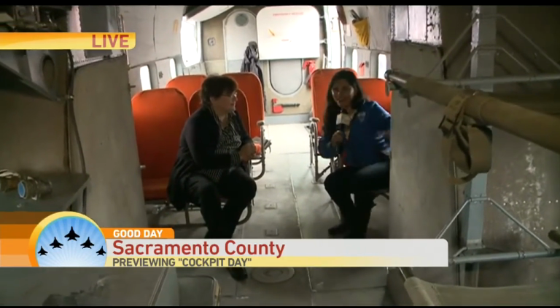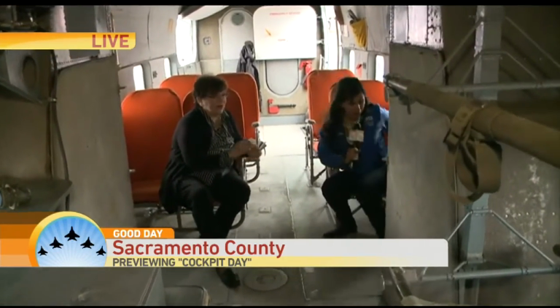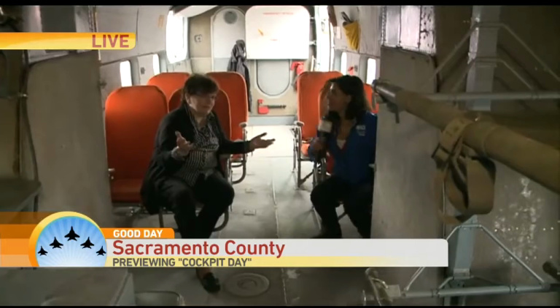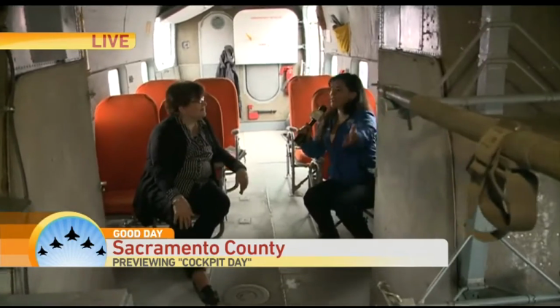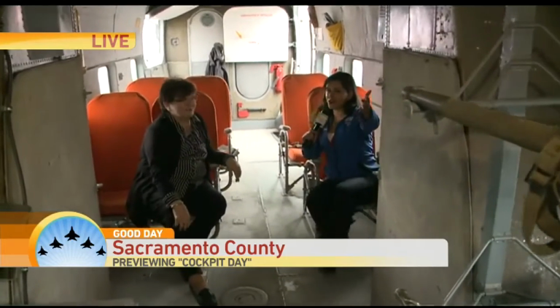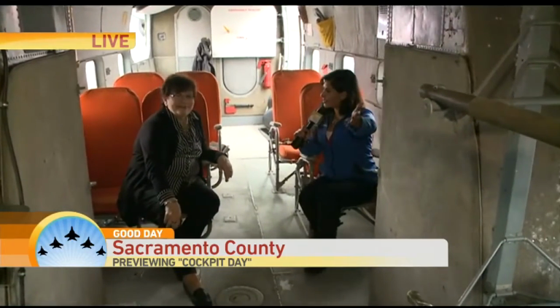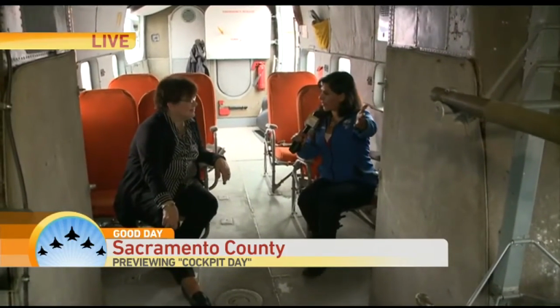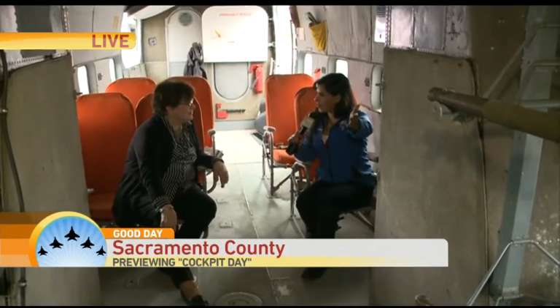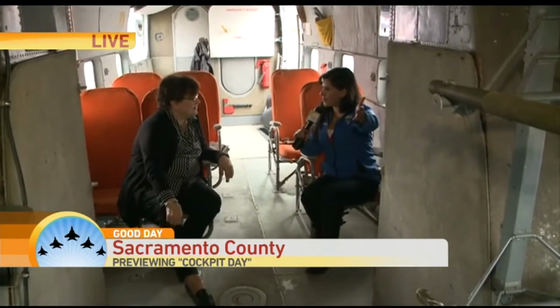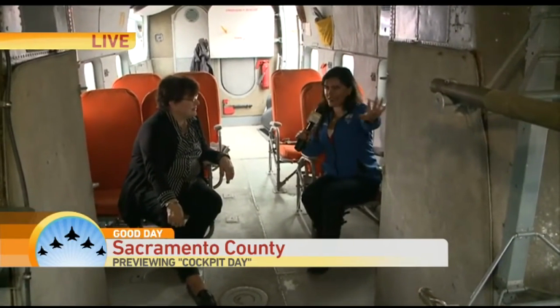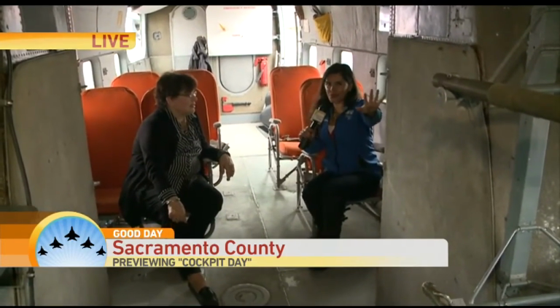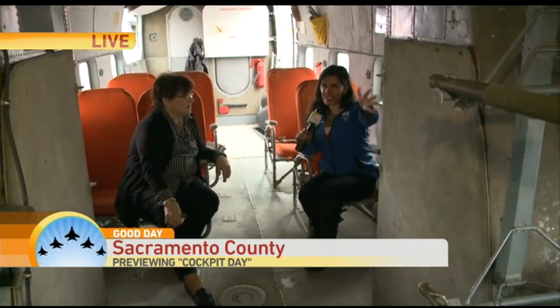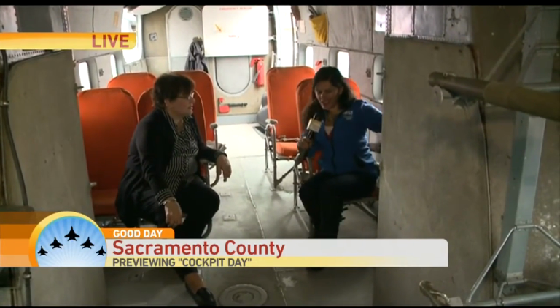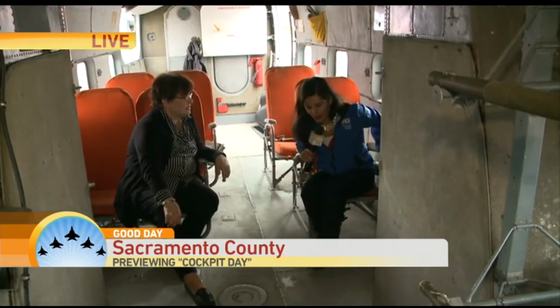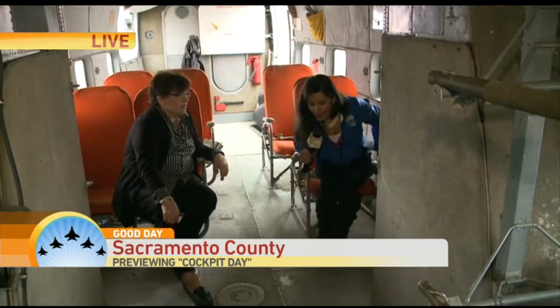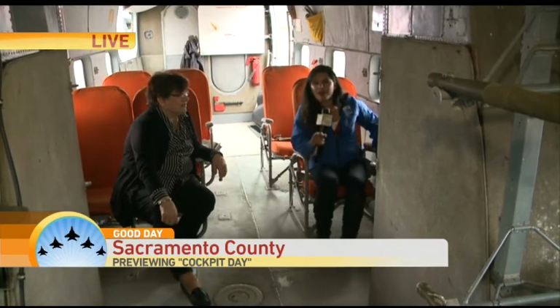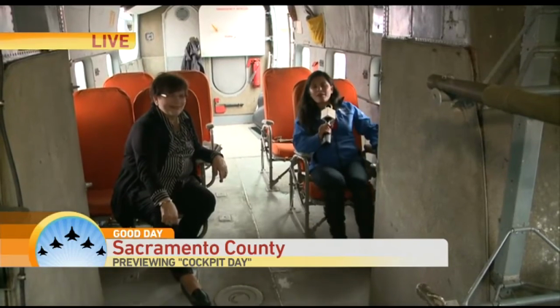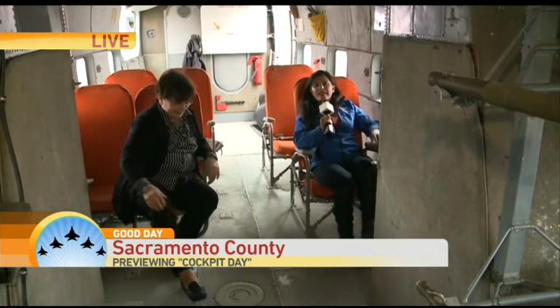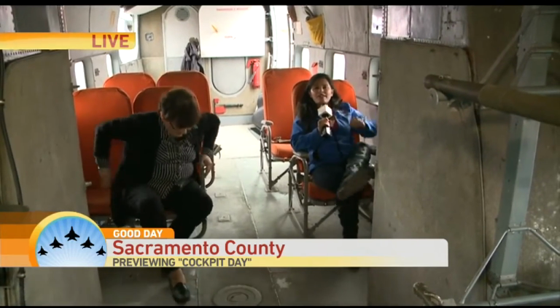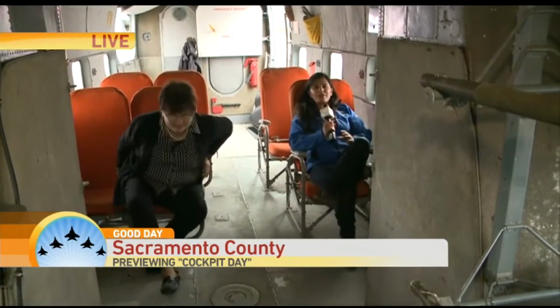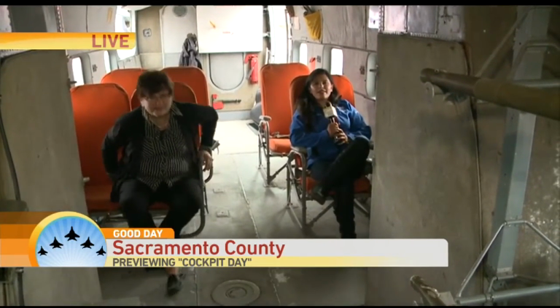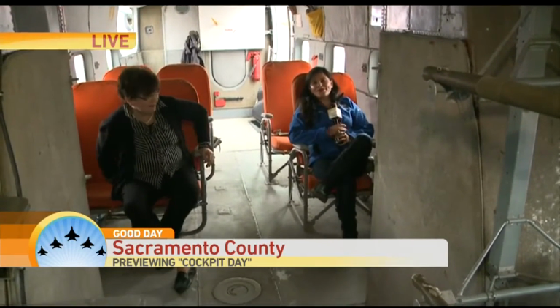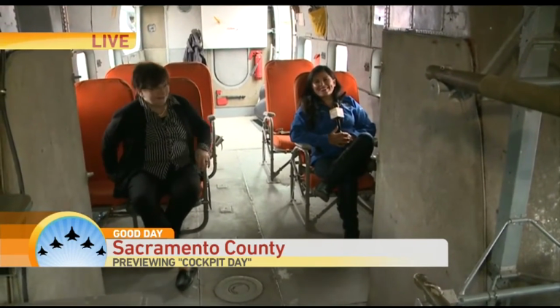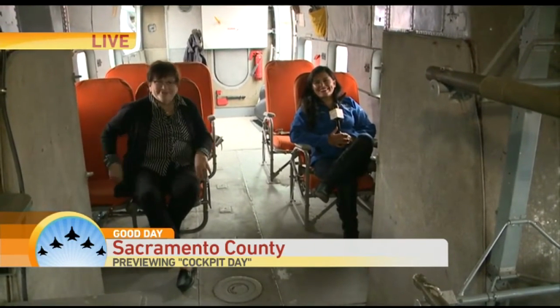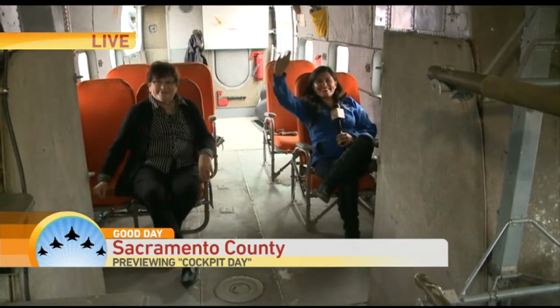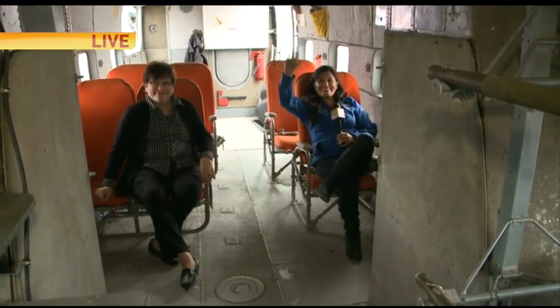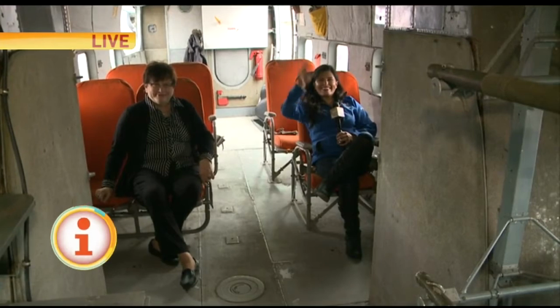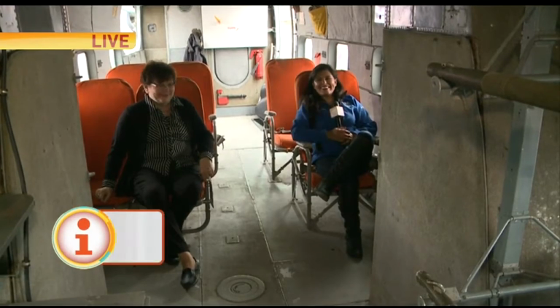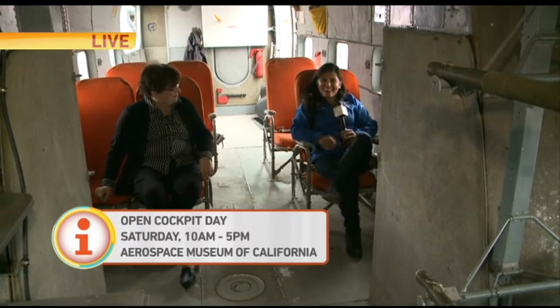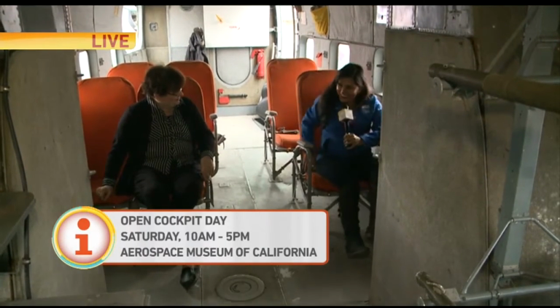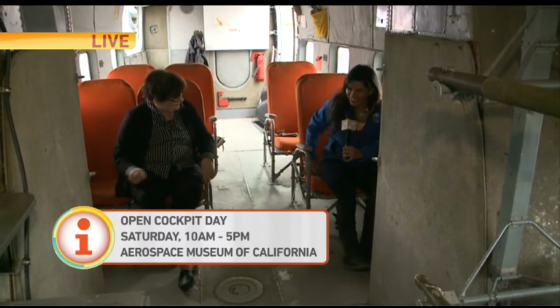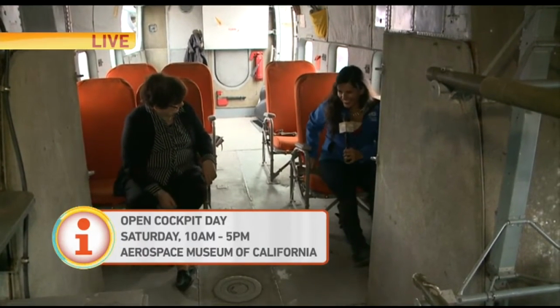There you go! If our friends doing the weather can help us out and make it a nice, beautiful, sunny day, that would be great. I'm going to buckle up and we'll send it back to you guys in the studio. All right — fantastic! What a fun thing for the kids to check out. I love that. Seat backs and tray tables — and we're off. Thank you.